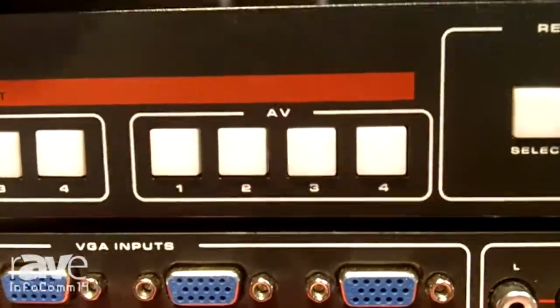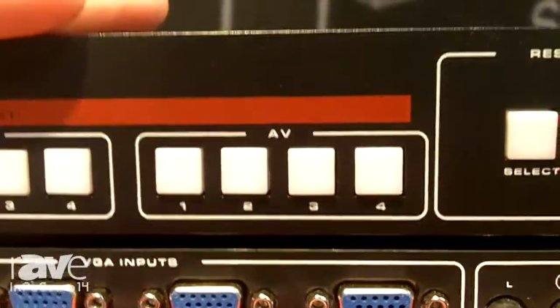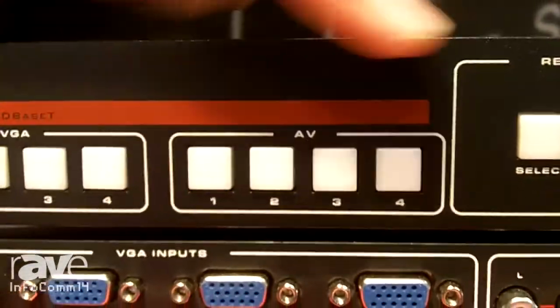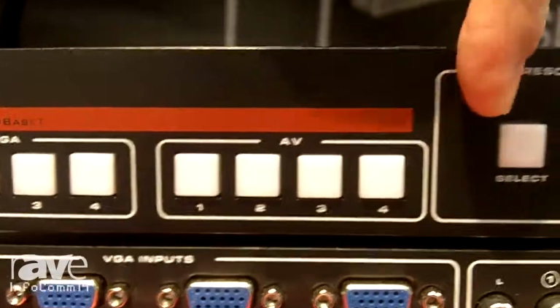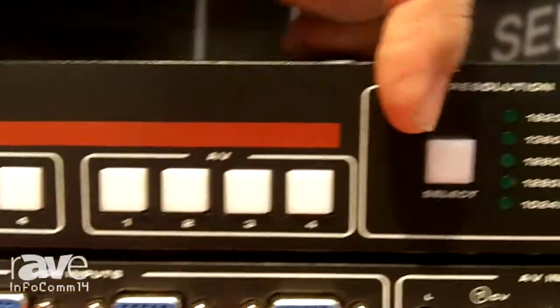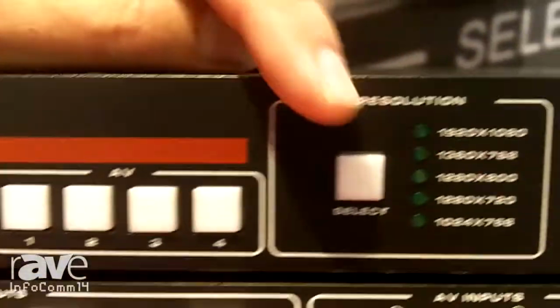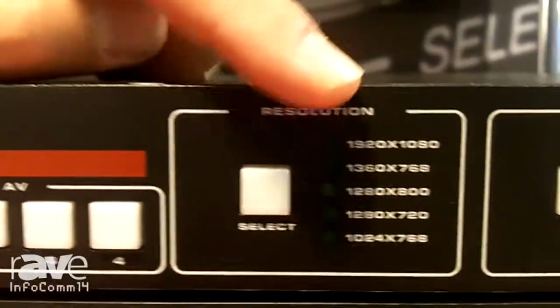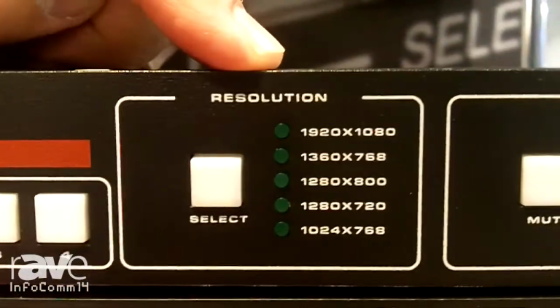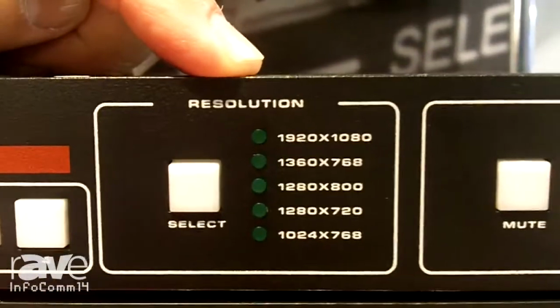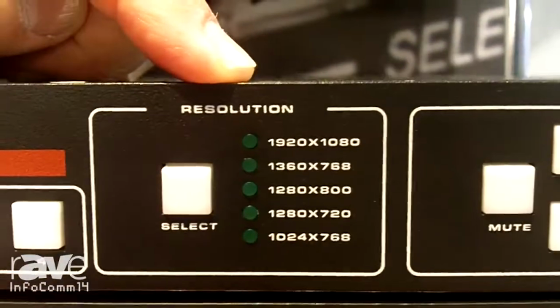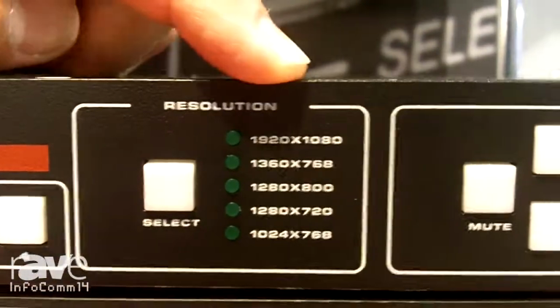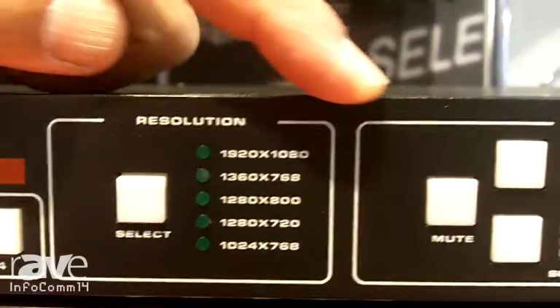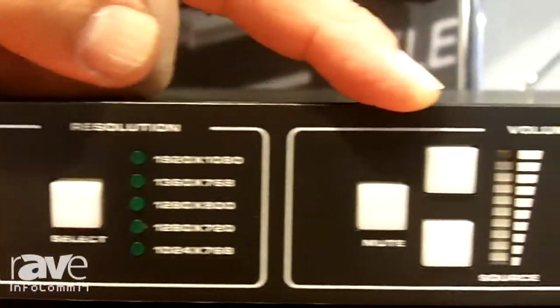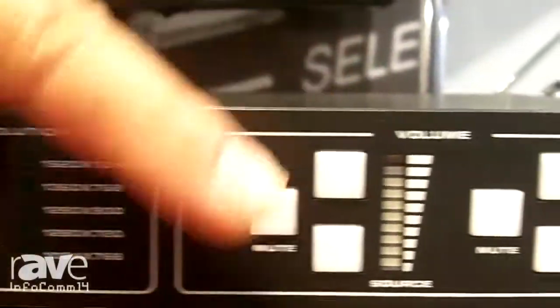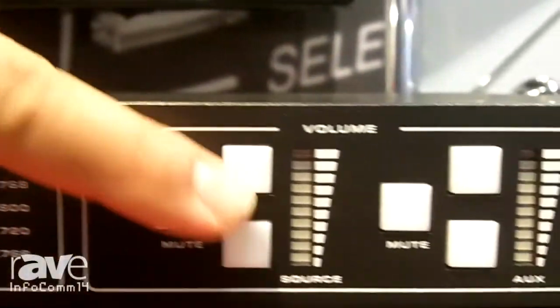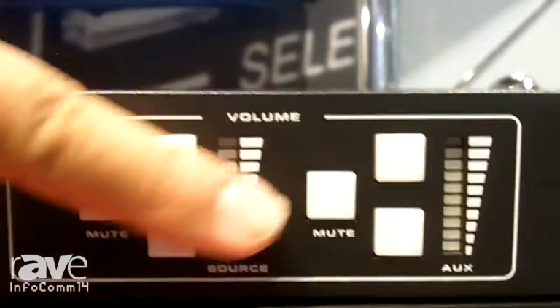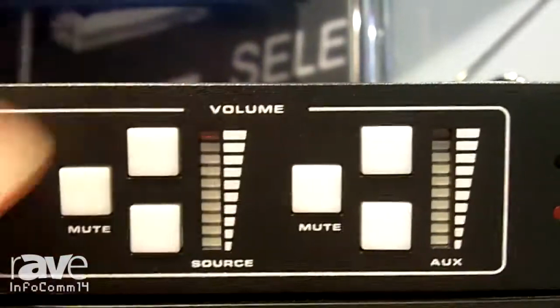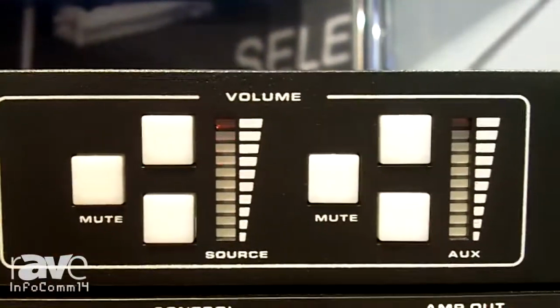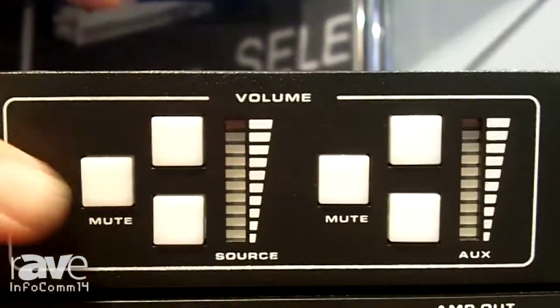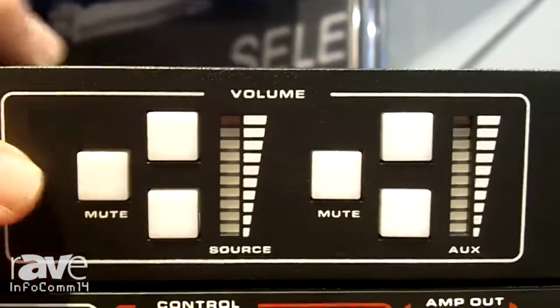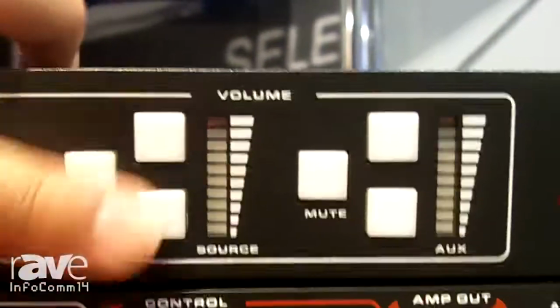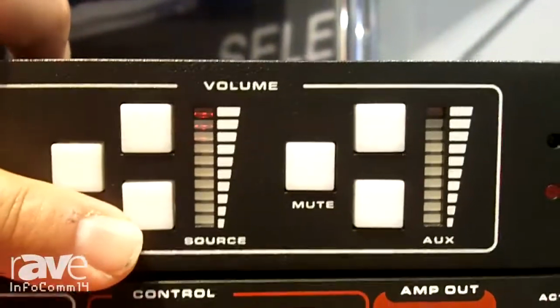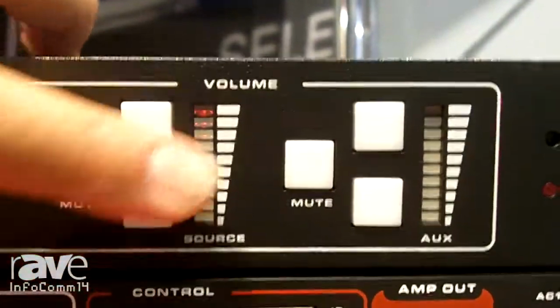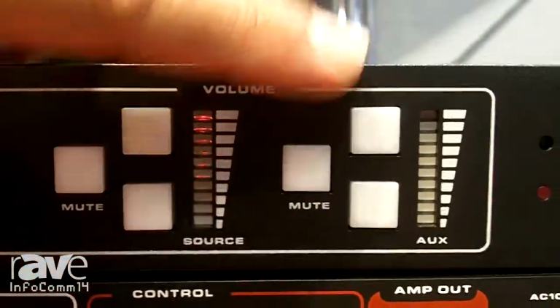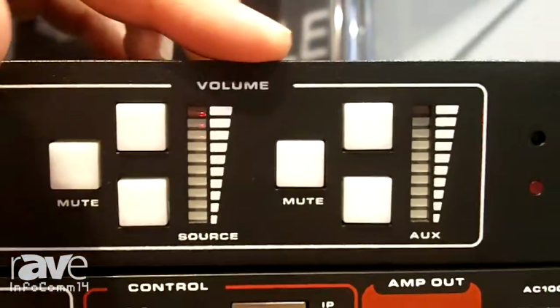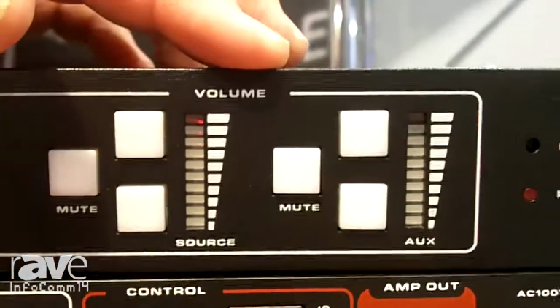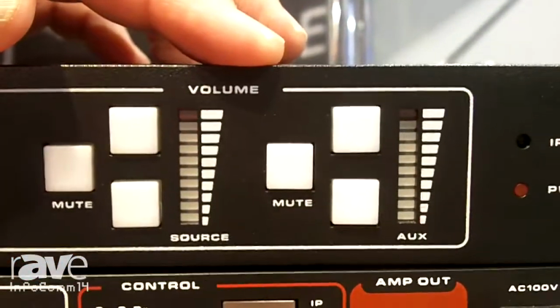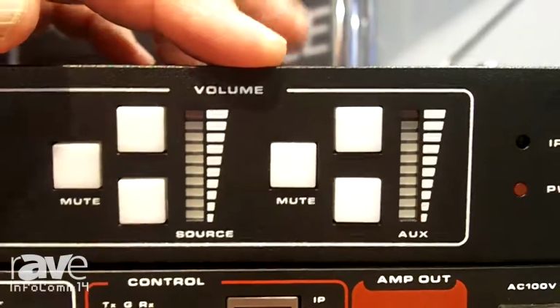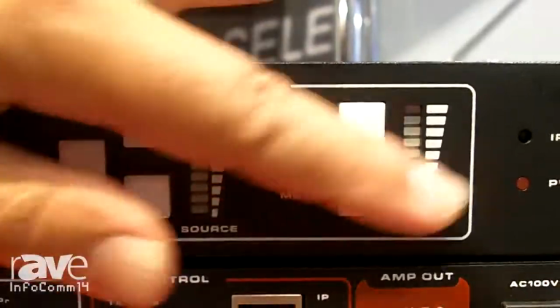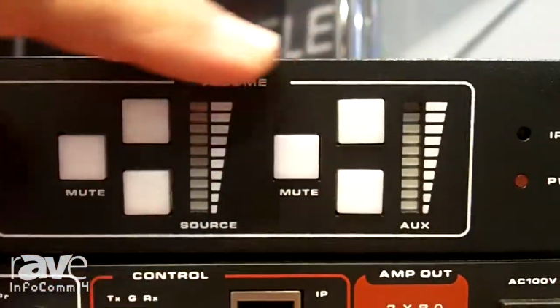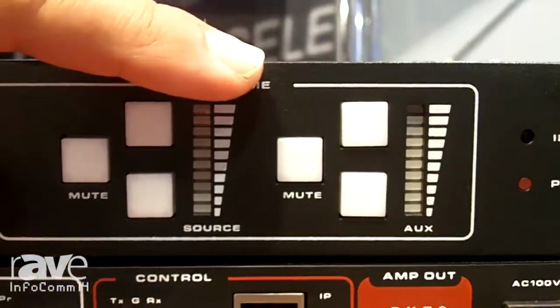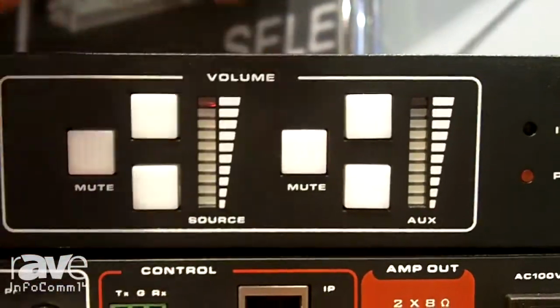This is a scaler, so over here you set the output resolution you want. You have audio for your AV inputs — you can mute and adjust volume up and down. It has a mic and line level input, and you adjust the audio right there.